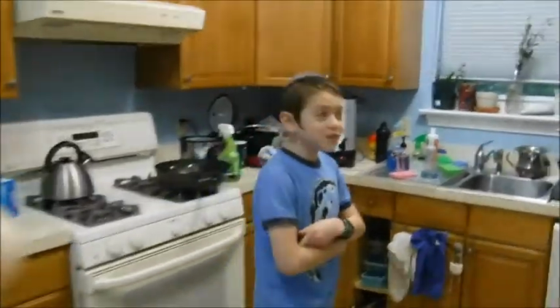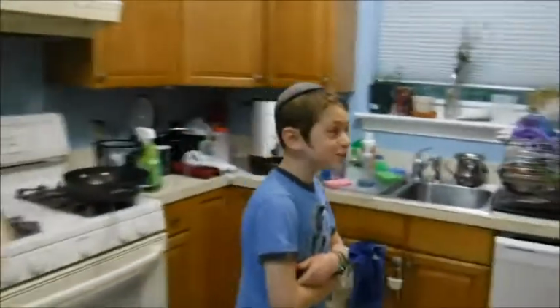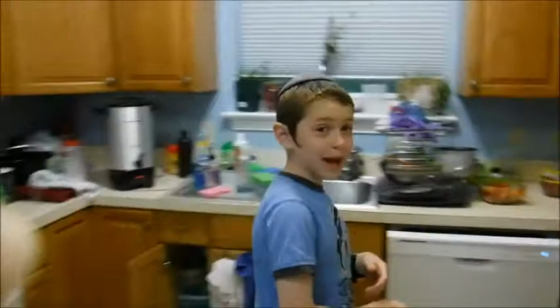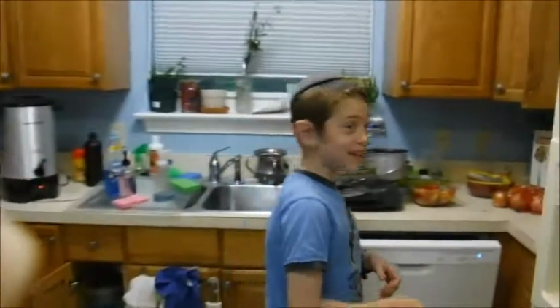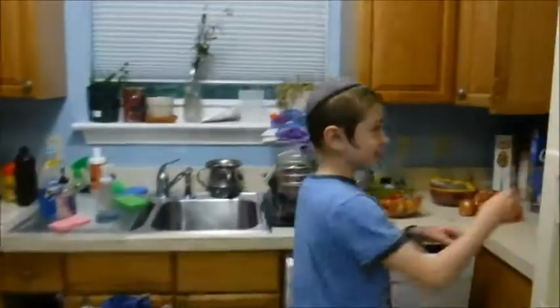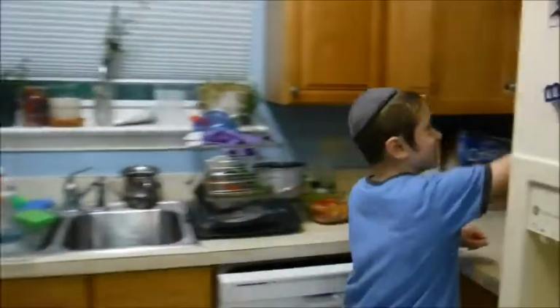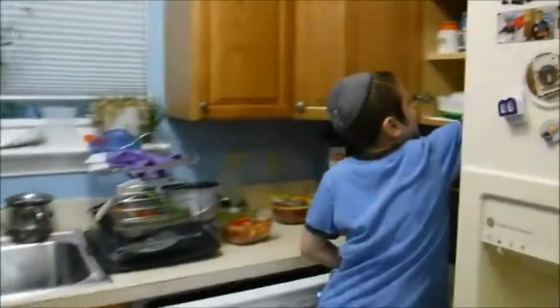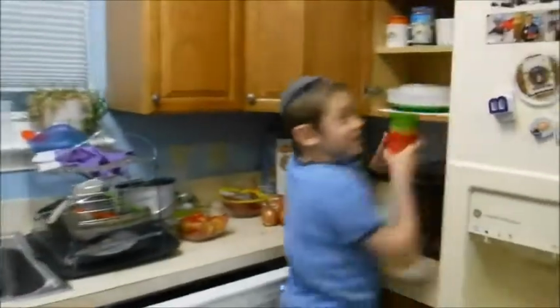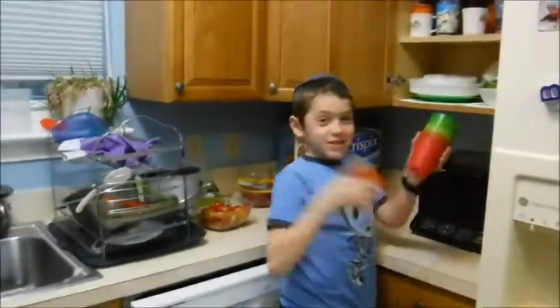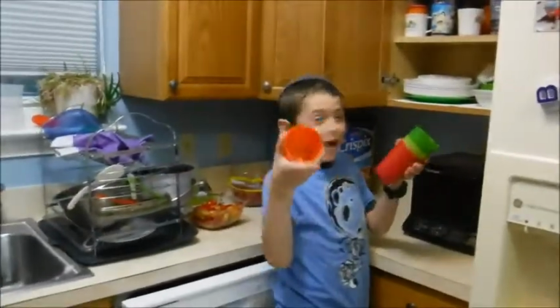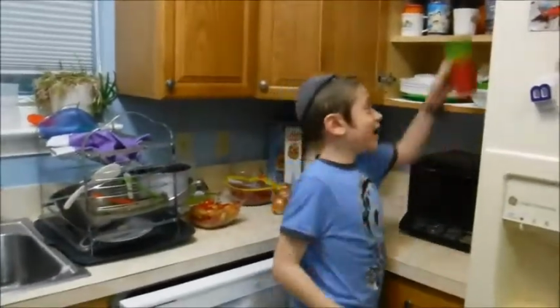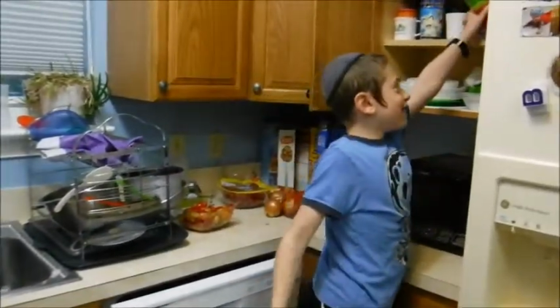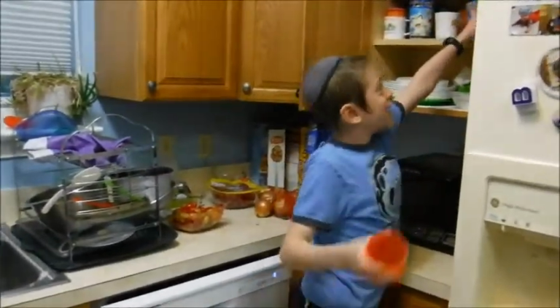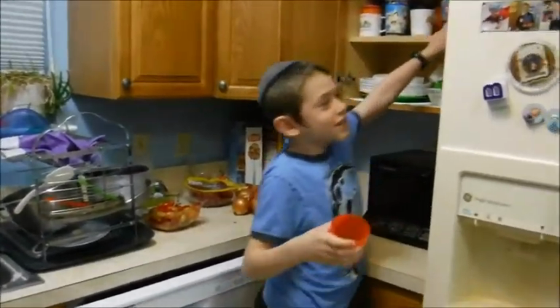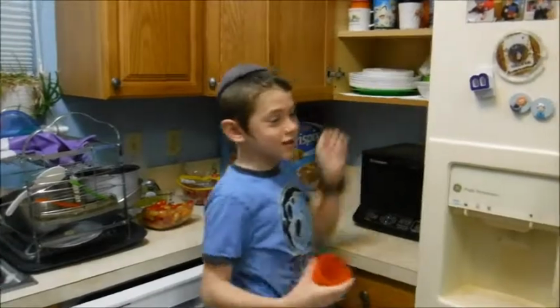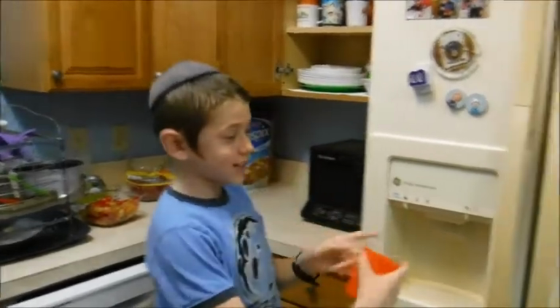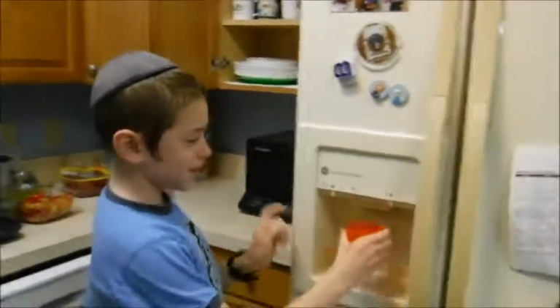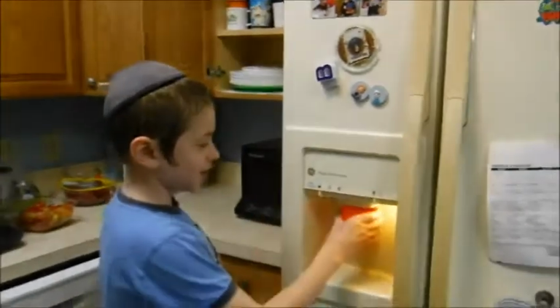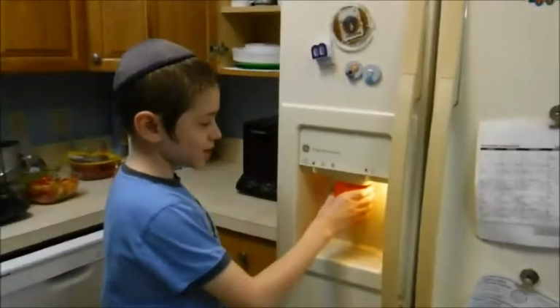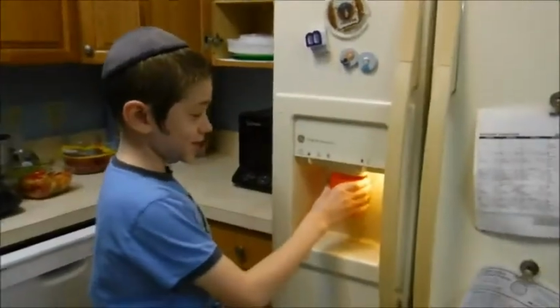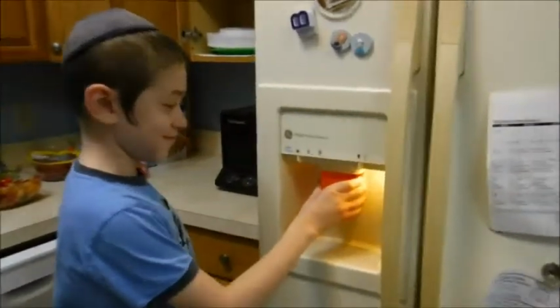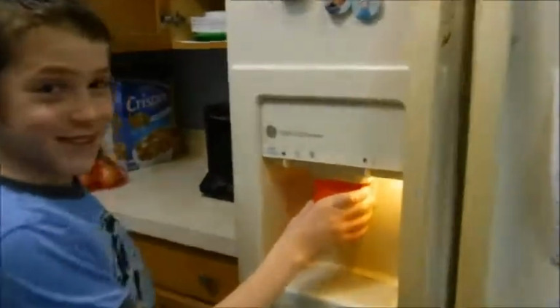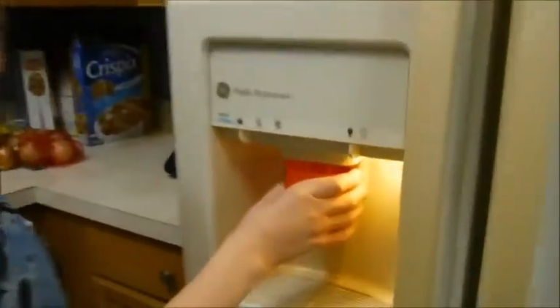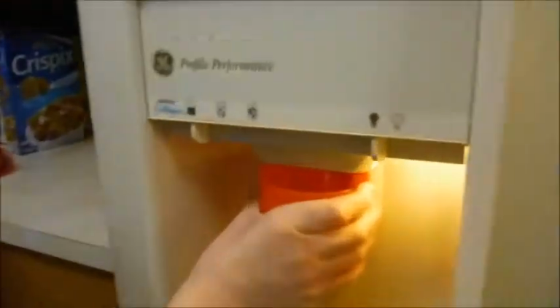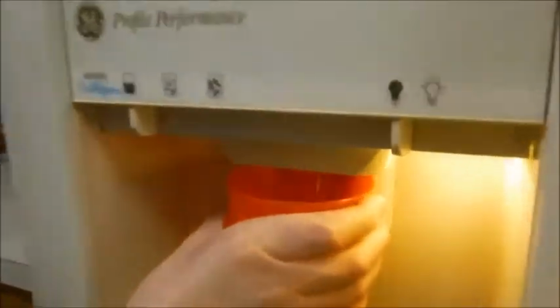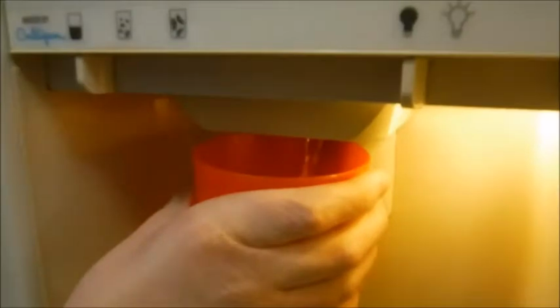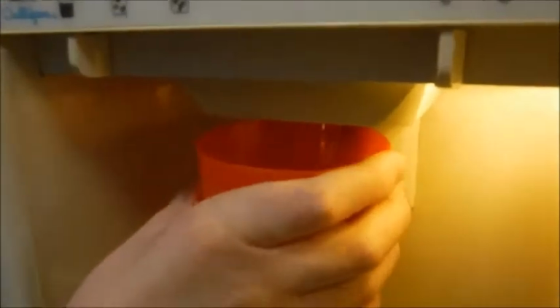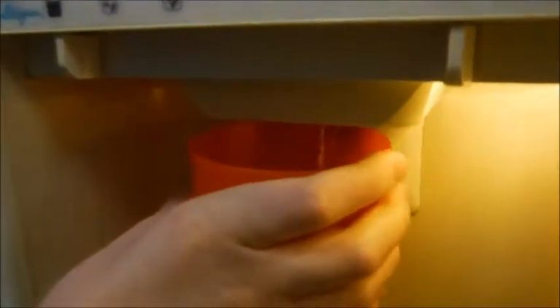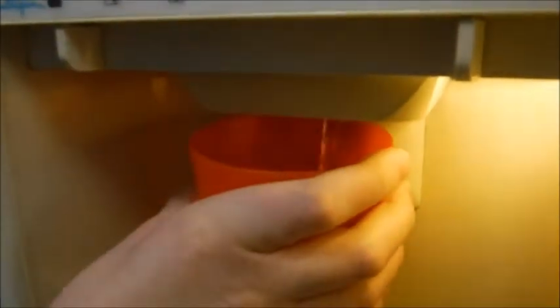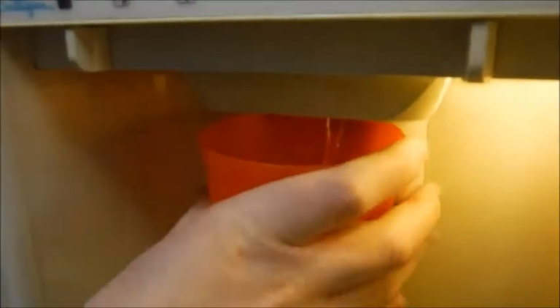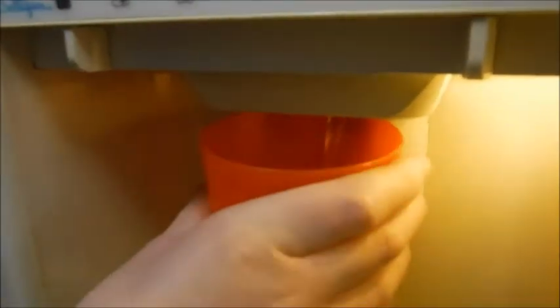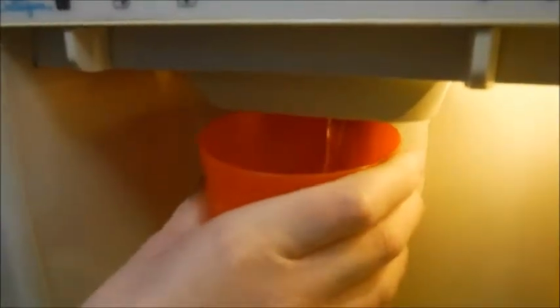So first you go to the cabinet, and you take a cup — see, it's a cup — and then you go to the fridge, and you put it under the water. You are fancy schmancy.